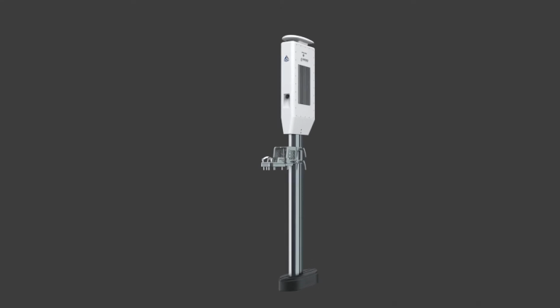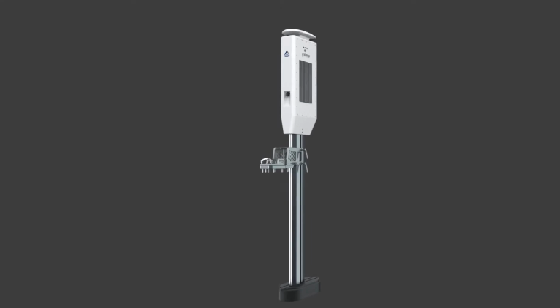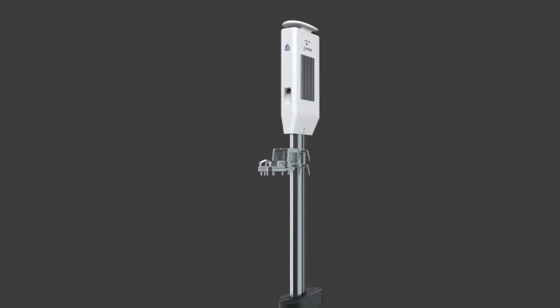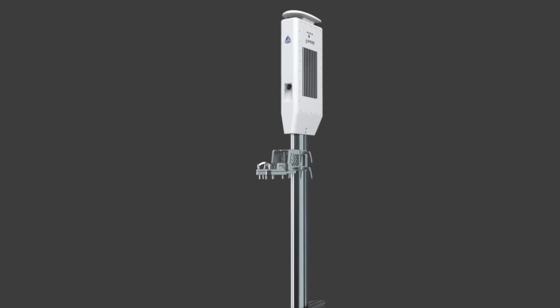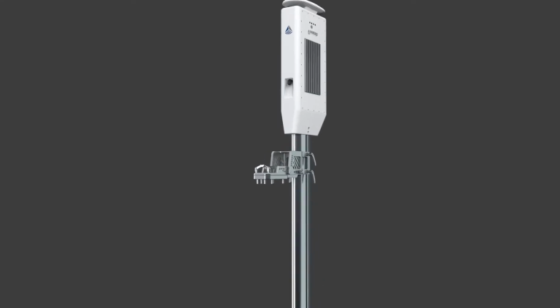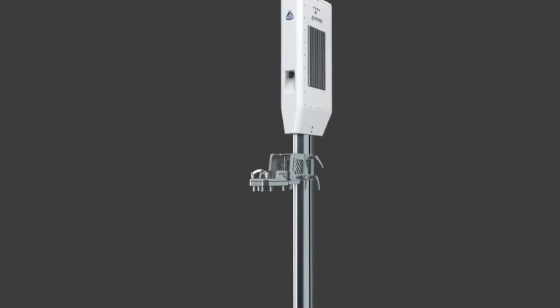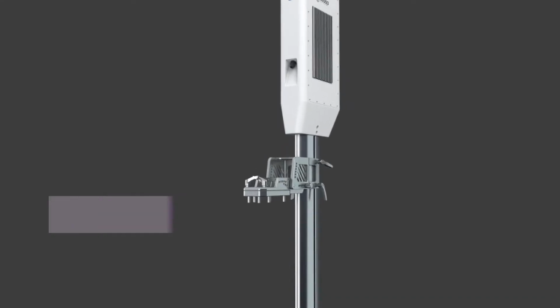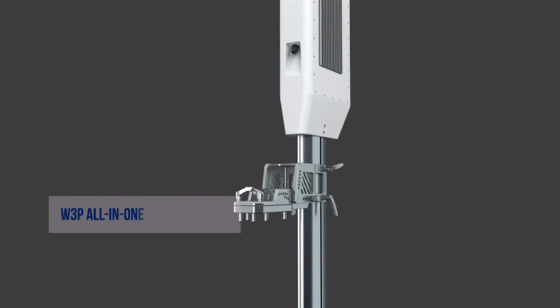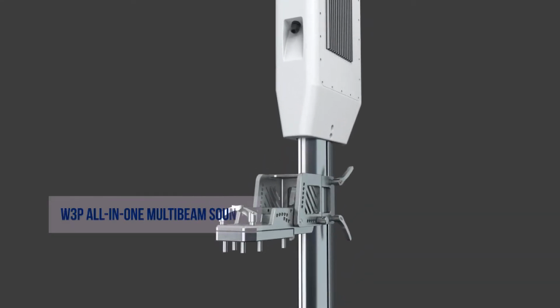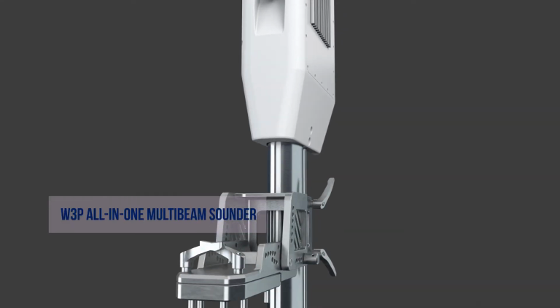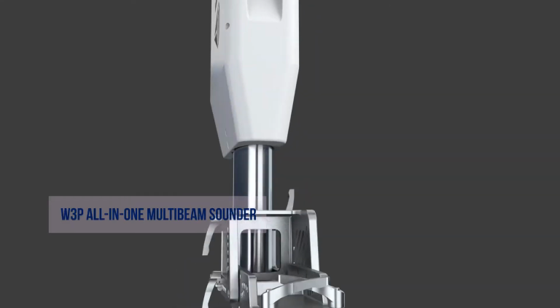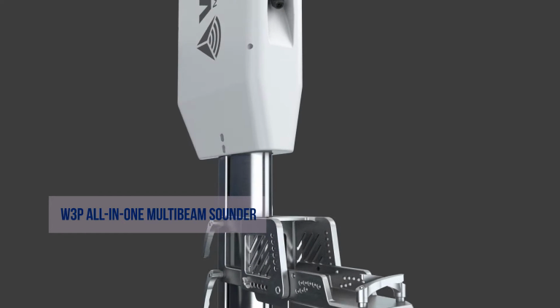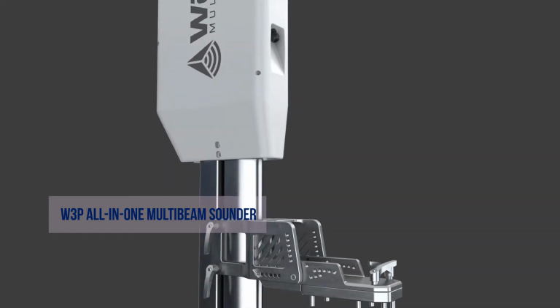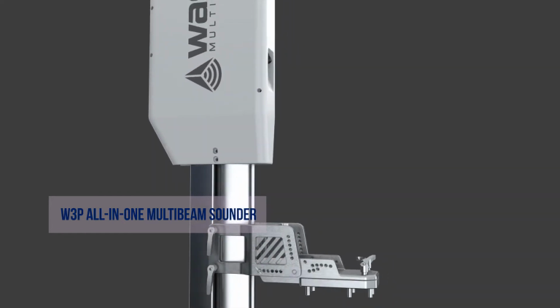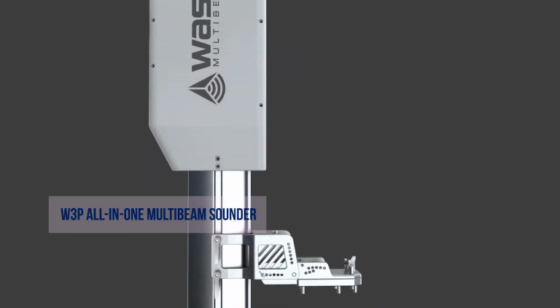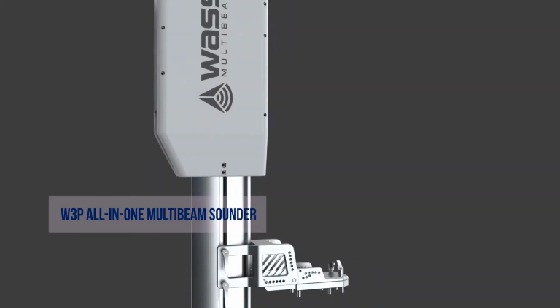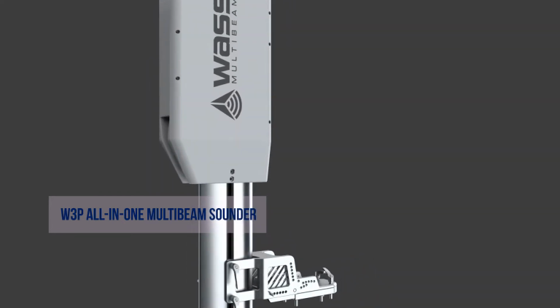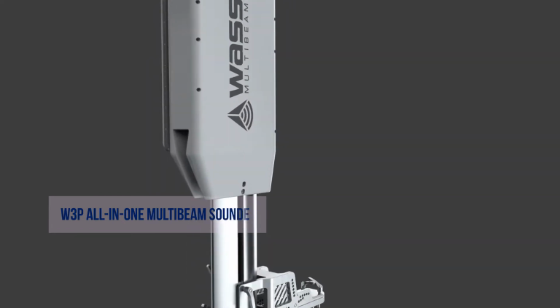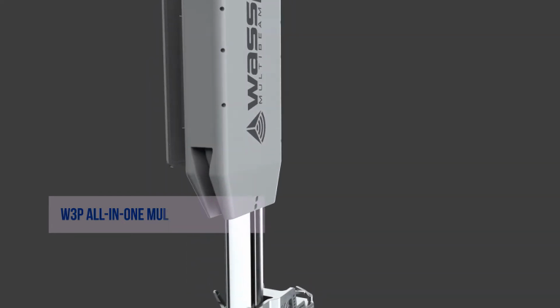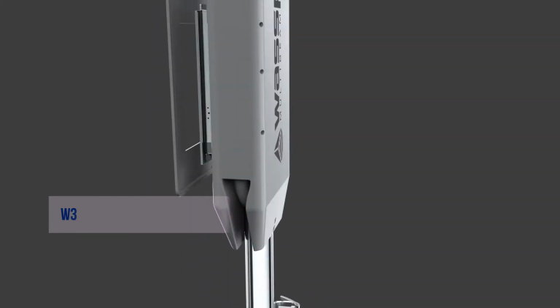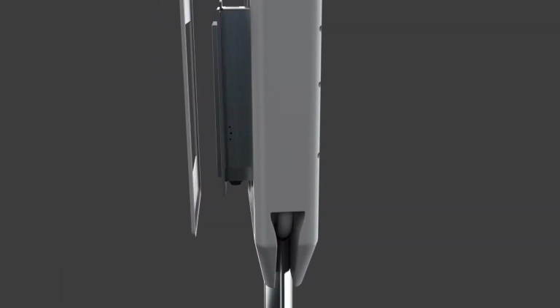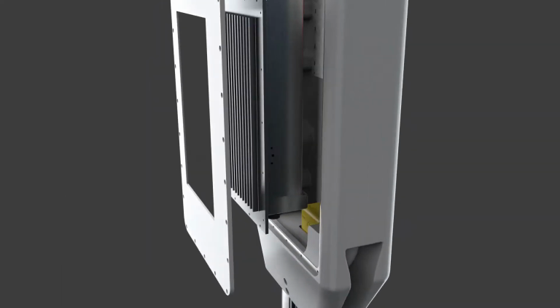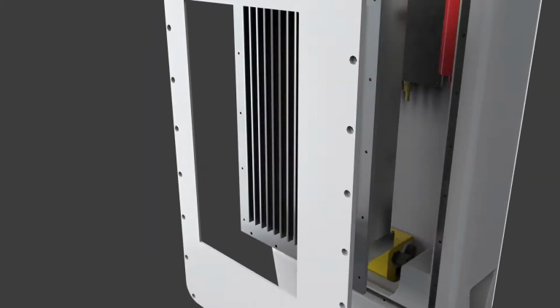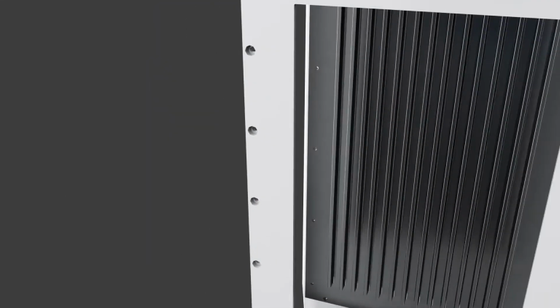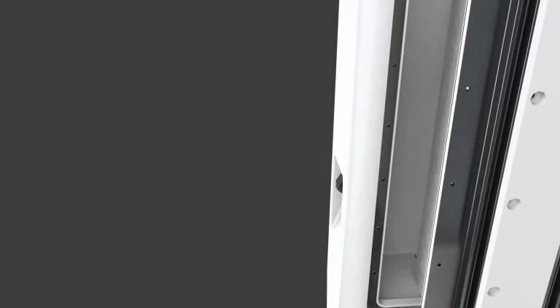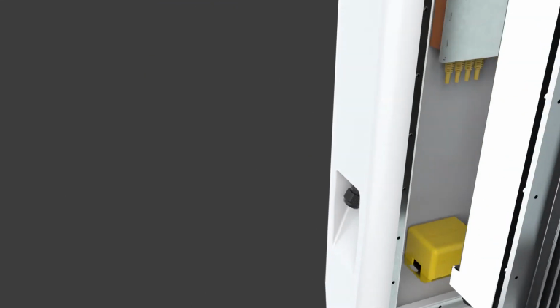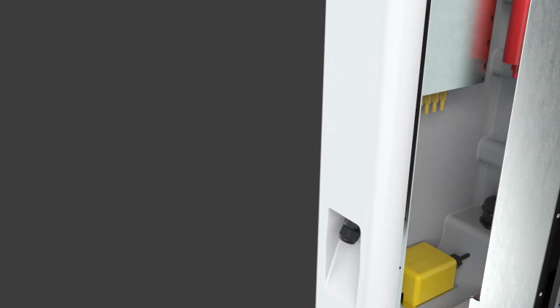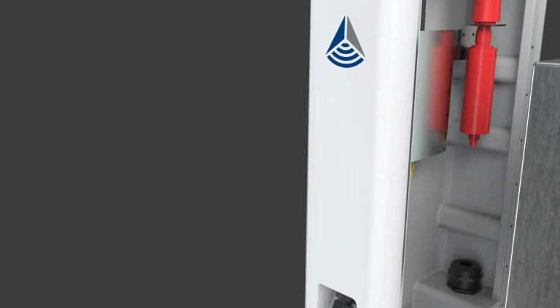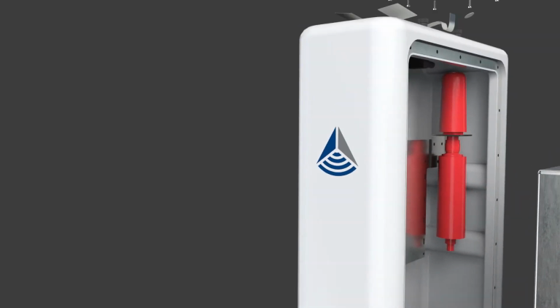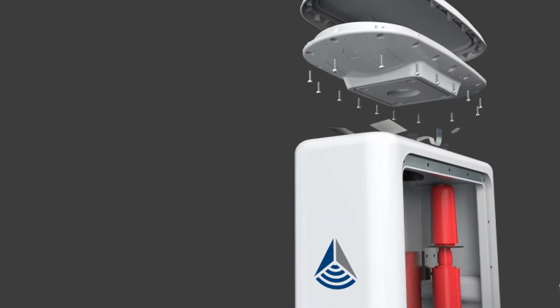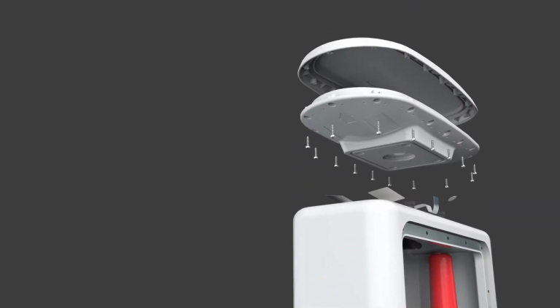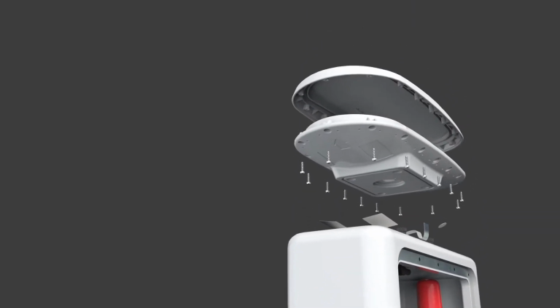Get real-time wireless remote mapping. The W3P all-in-one multi-beam sounder is designed with integrated componentry and a portable housing unit.